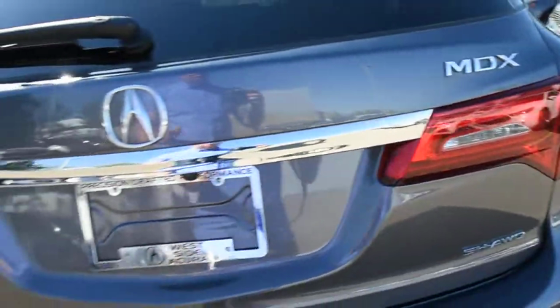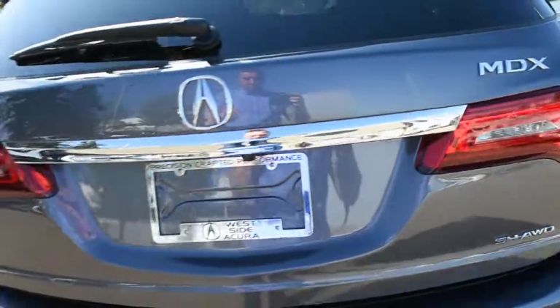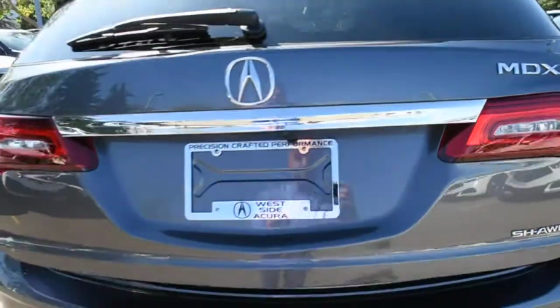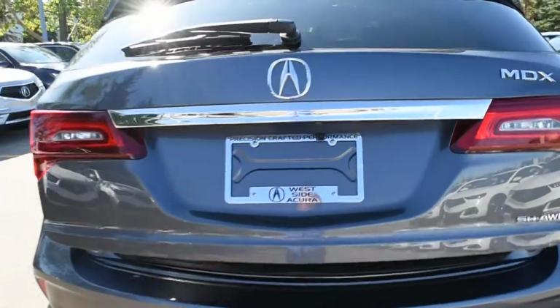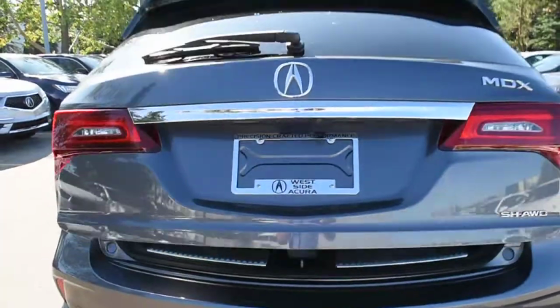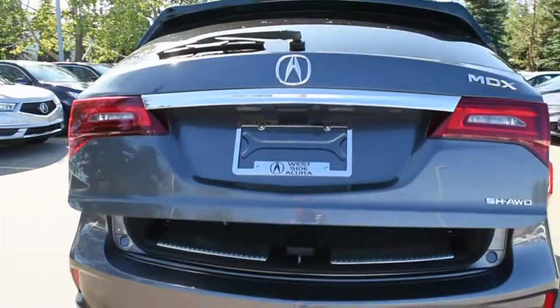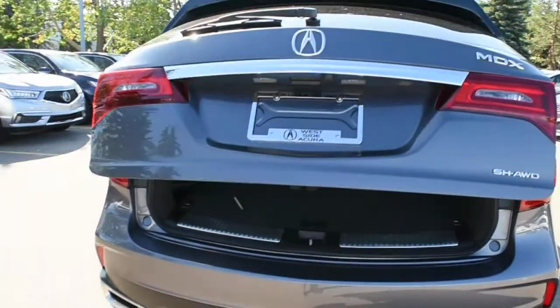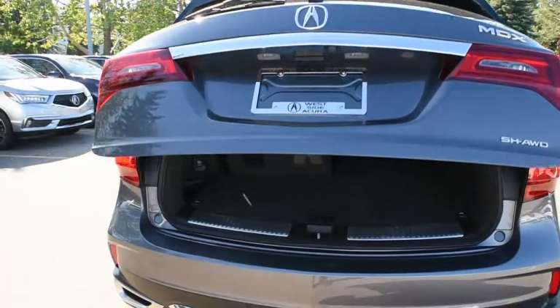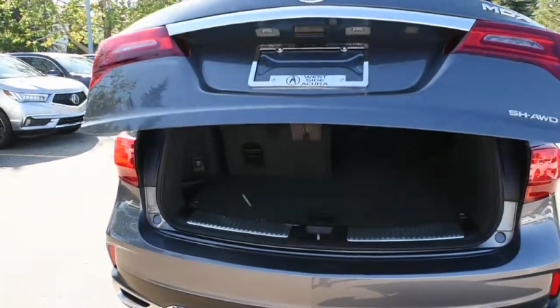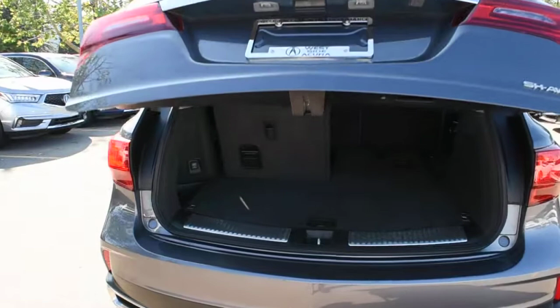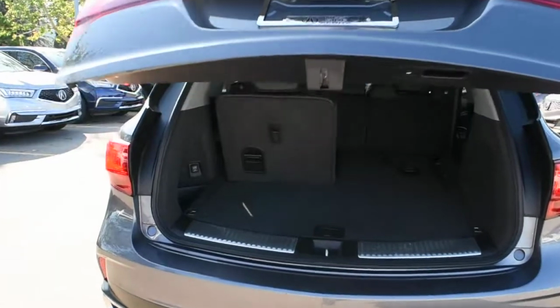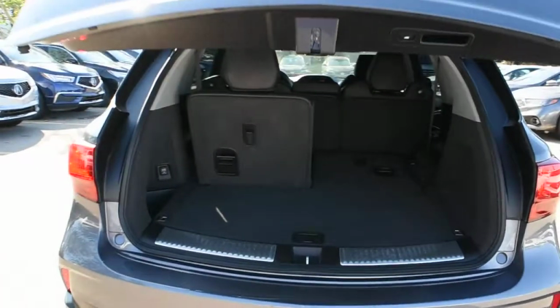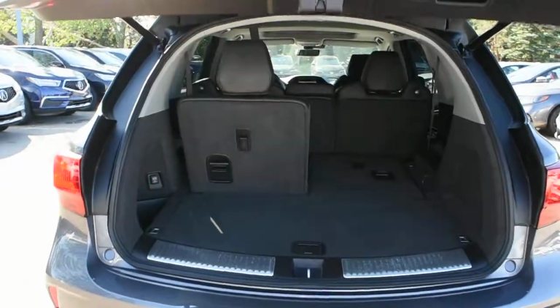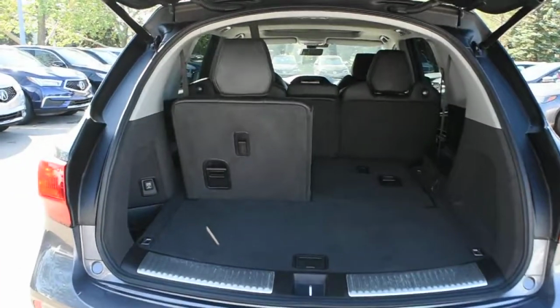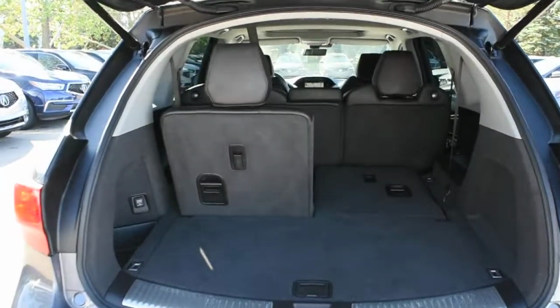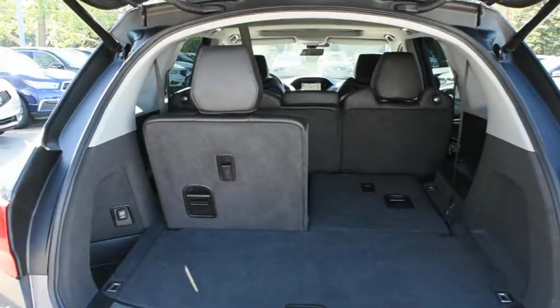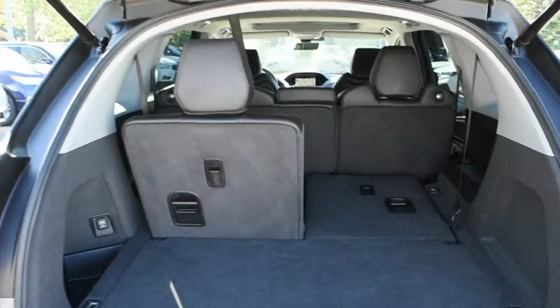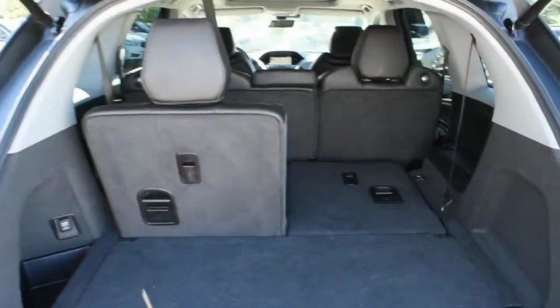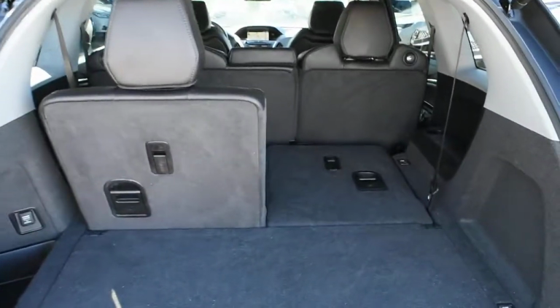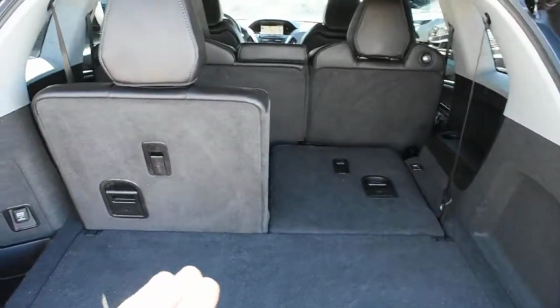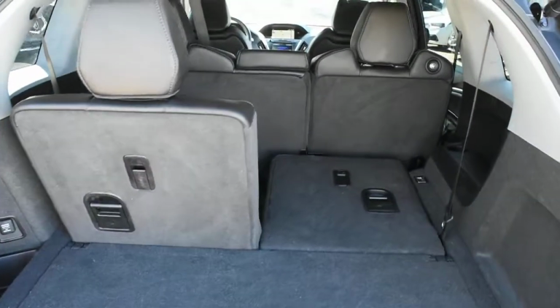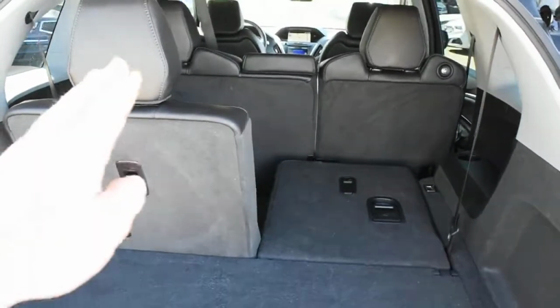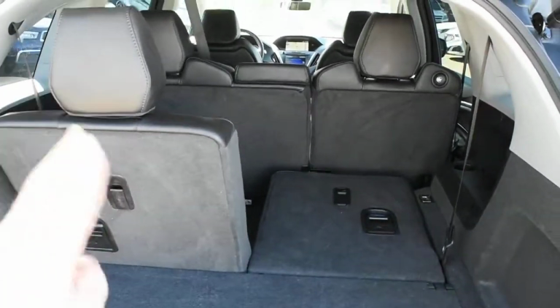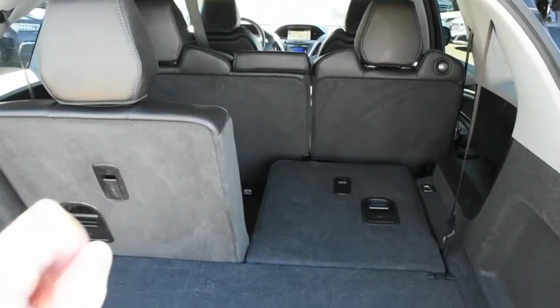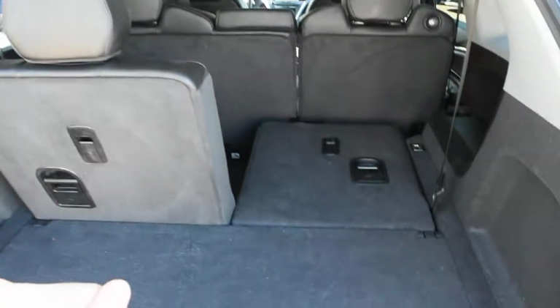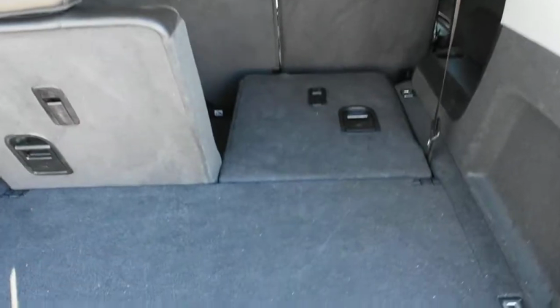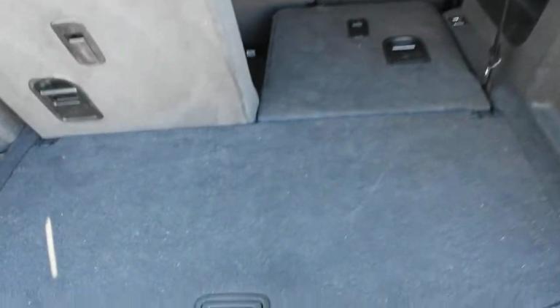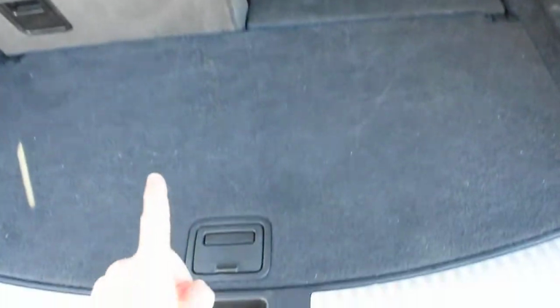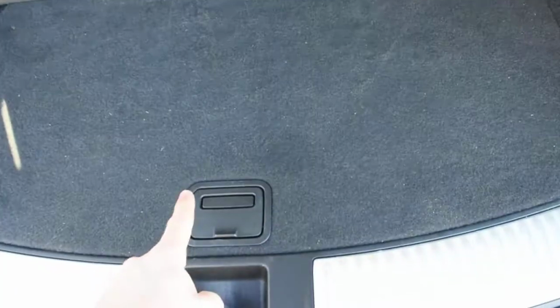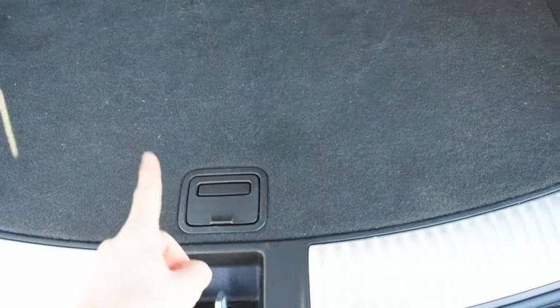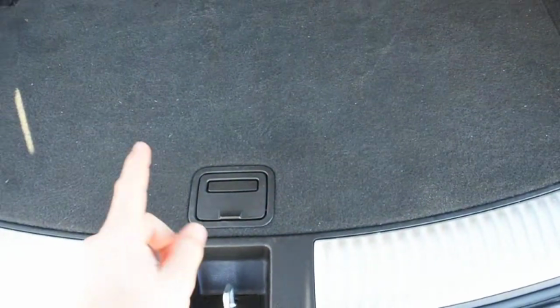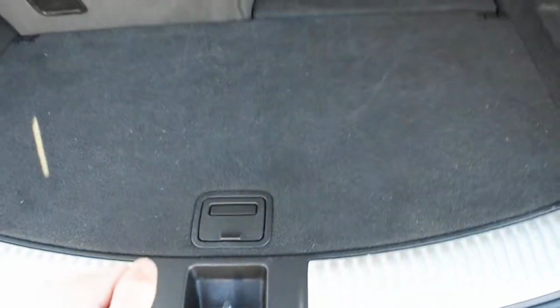Opening the lift gate here, it does come power operated. For the rear cargo area itself, it offers you ample cargo space with your split folding flat second and third row seating. You also have a nice cargo compartment.